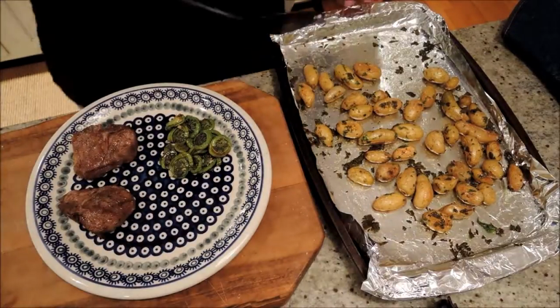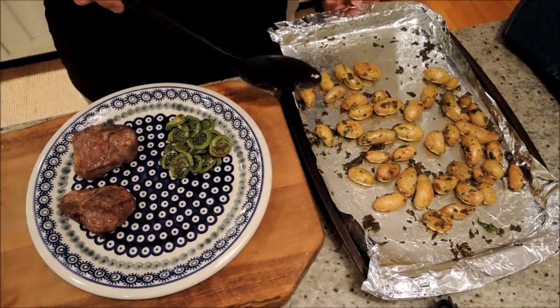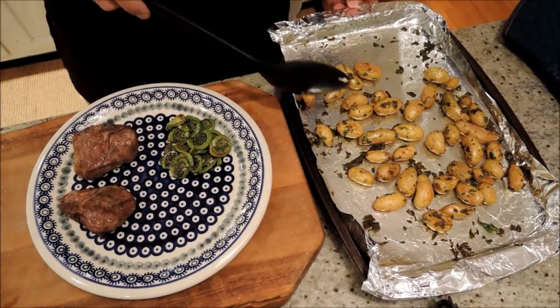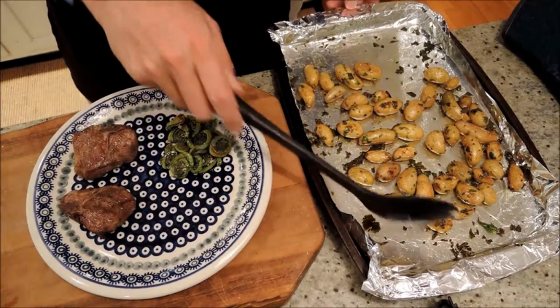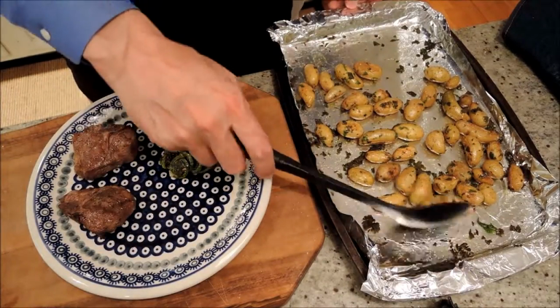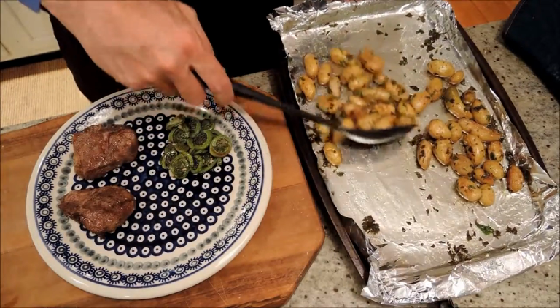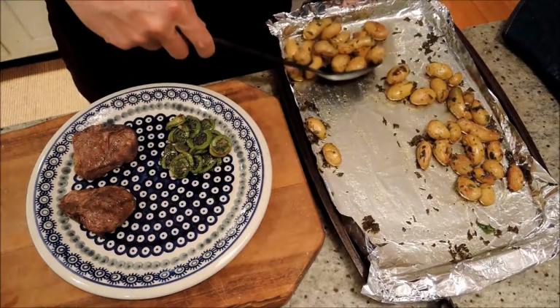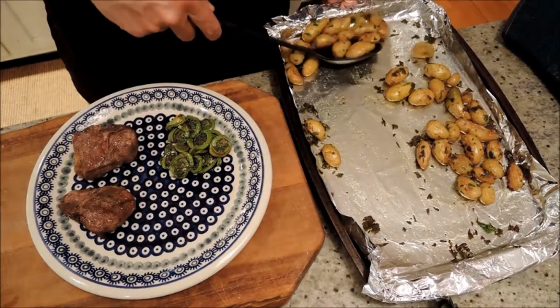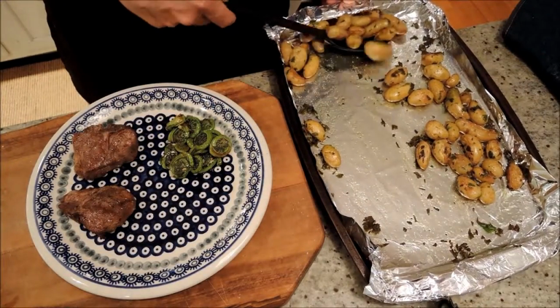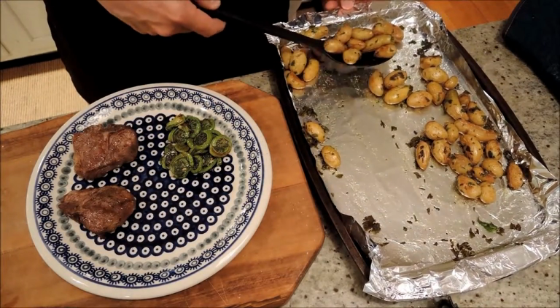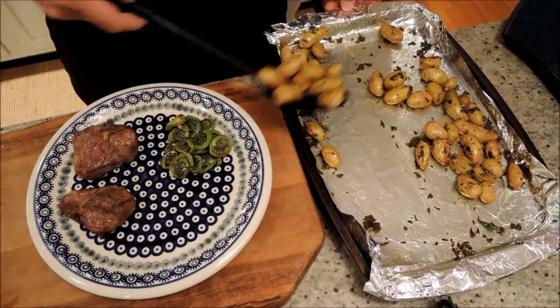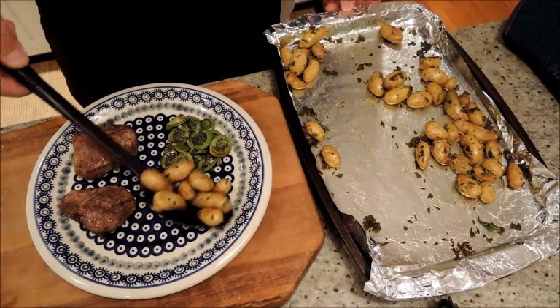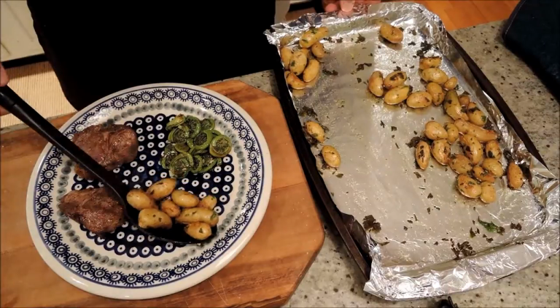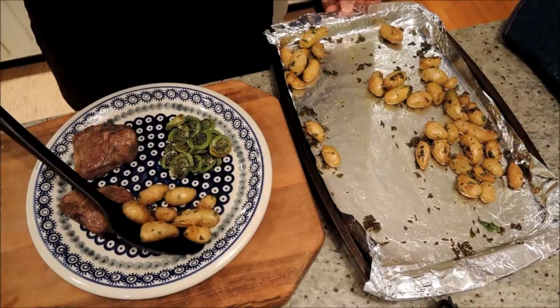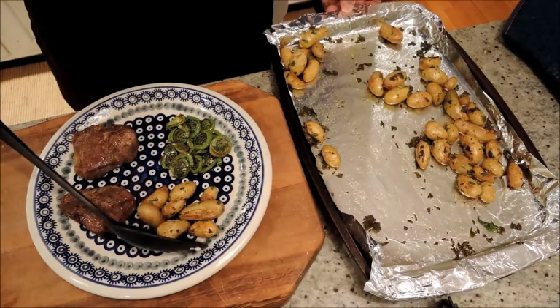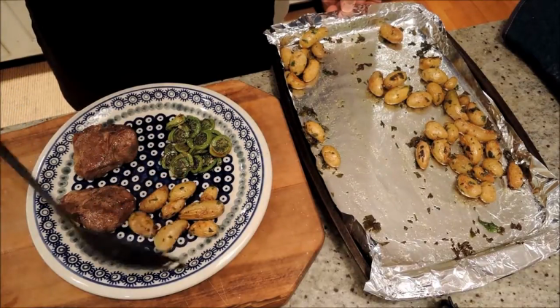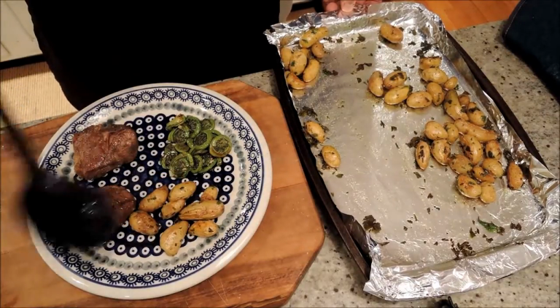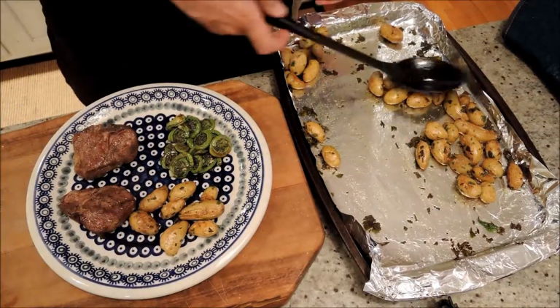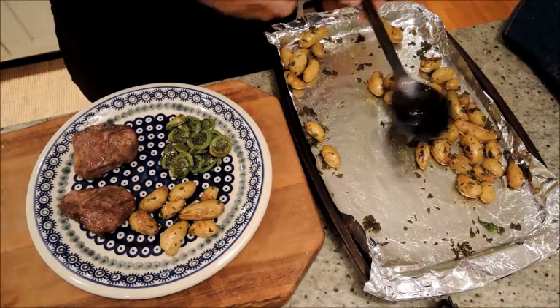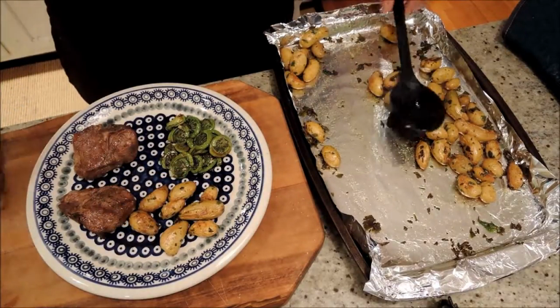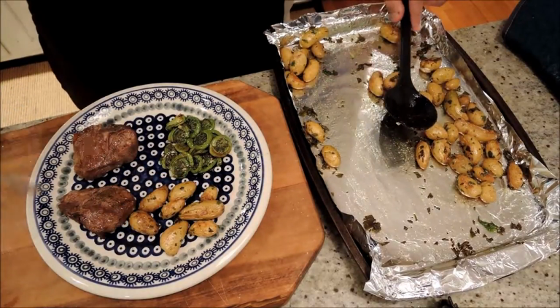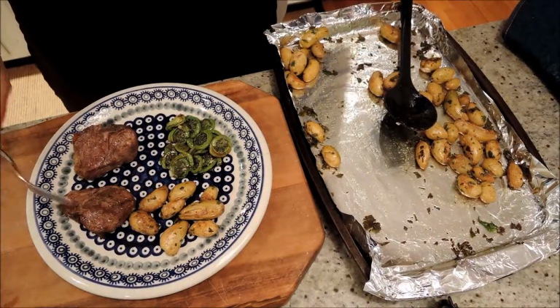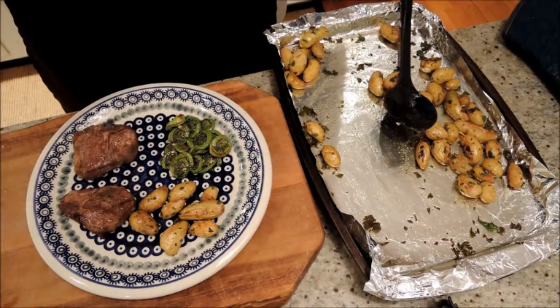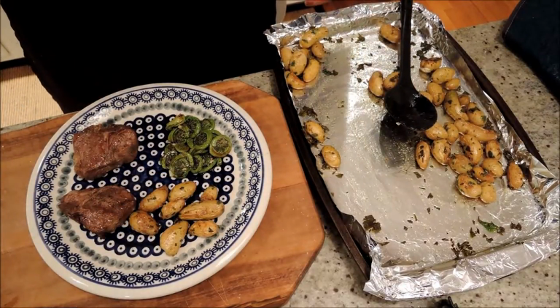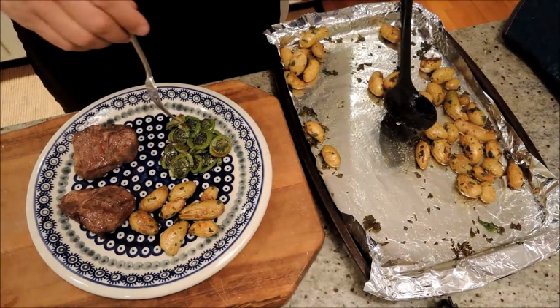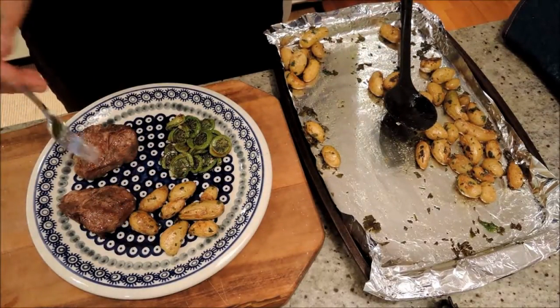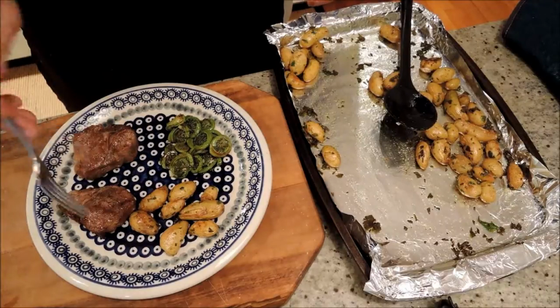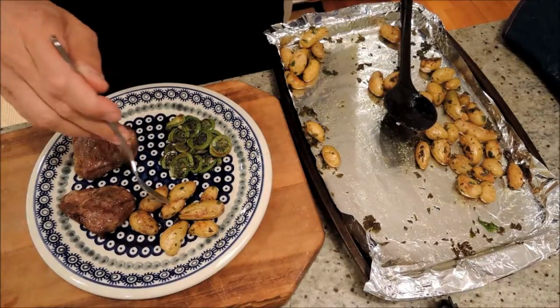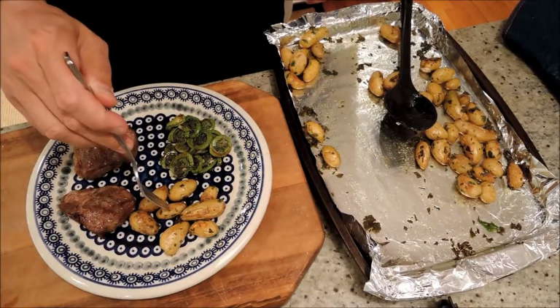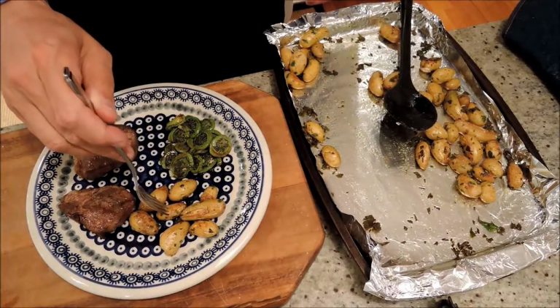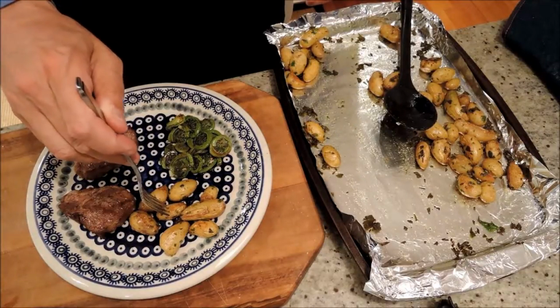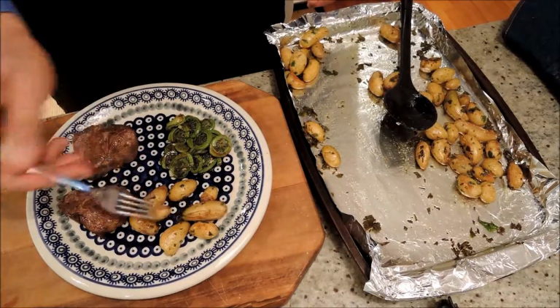I'm going to serve our roasted fingerling potatoes with salt, pepper, and parsley. We've got some grilled loin lamb chops and some fiddlehead ferns with garlic and olive oil.